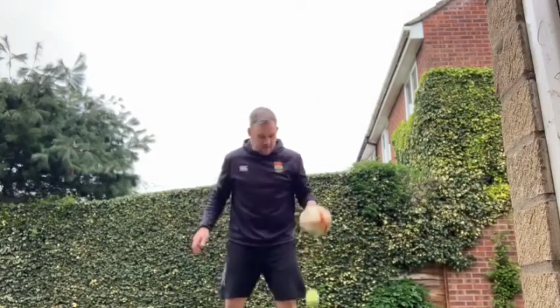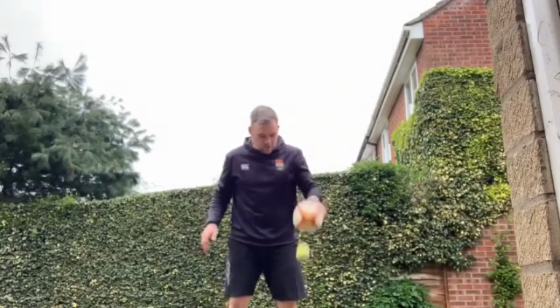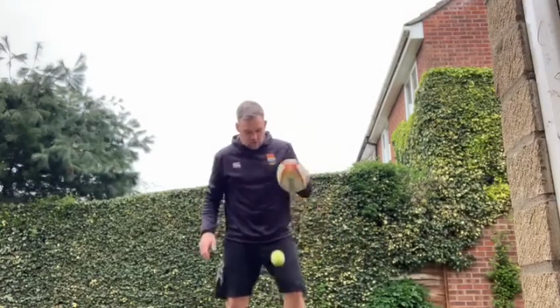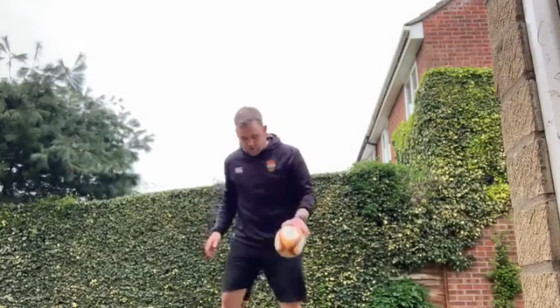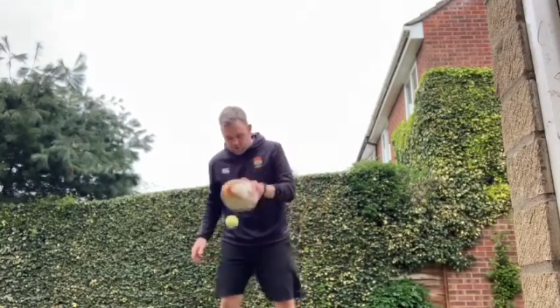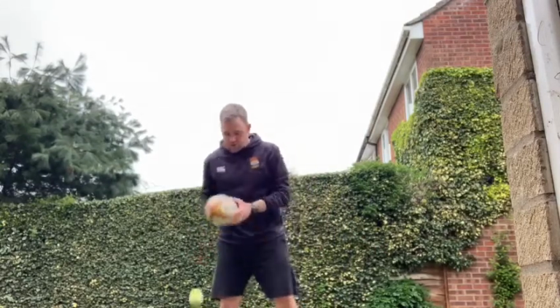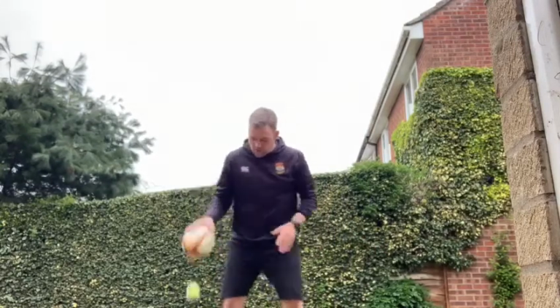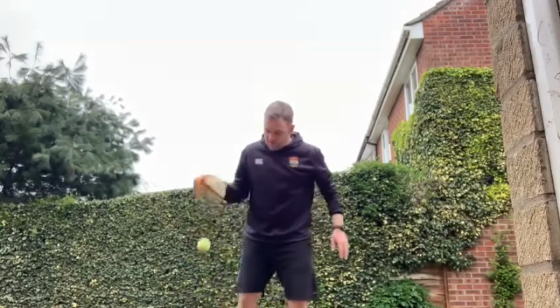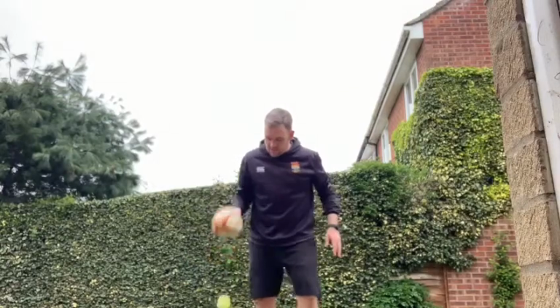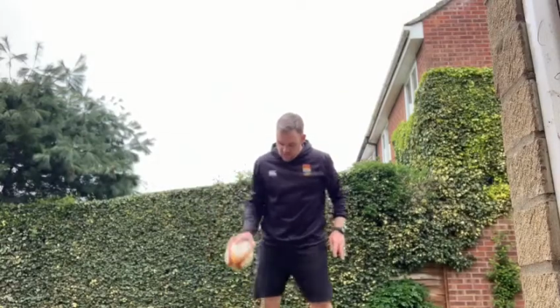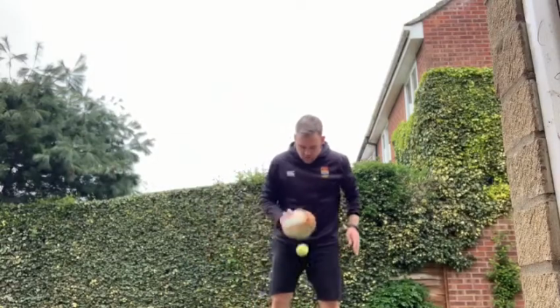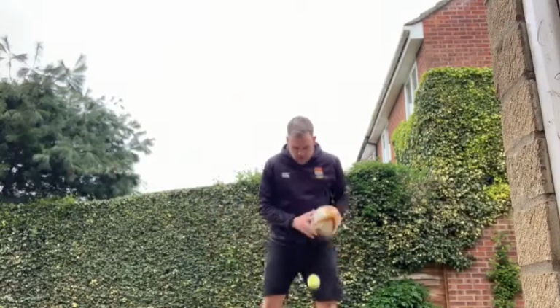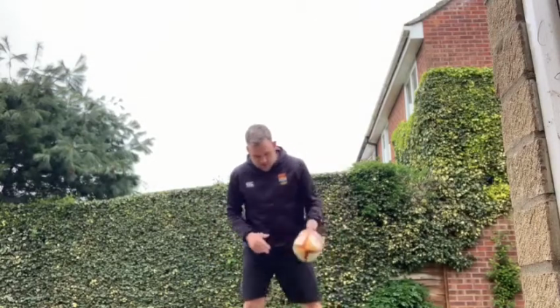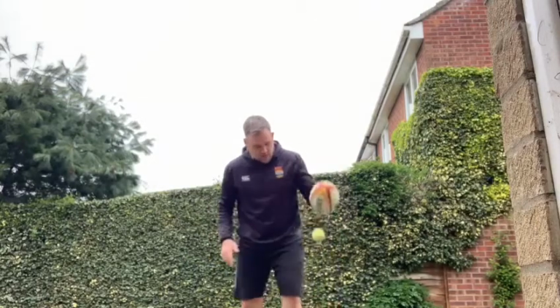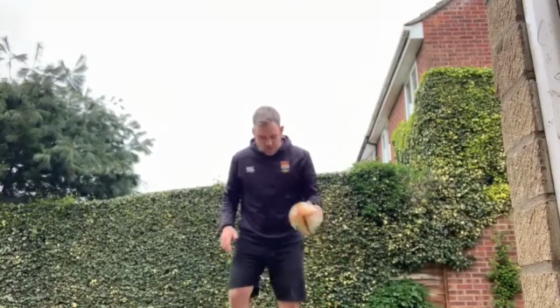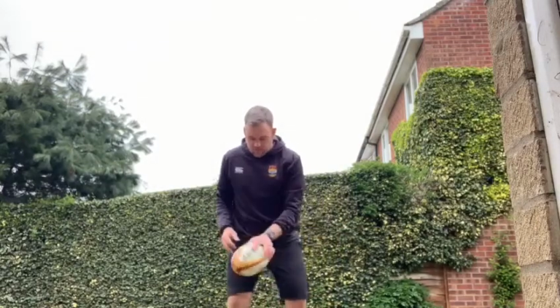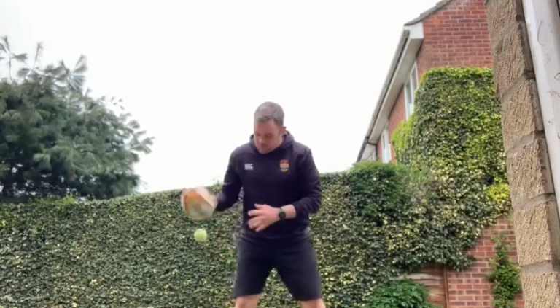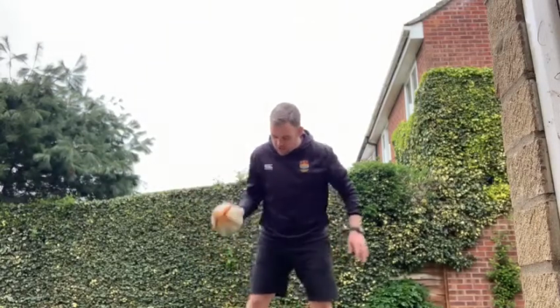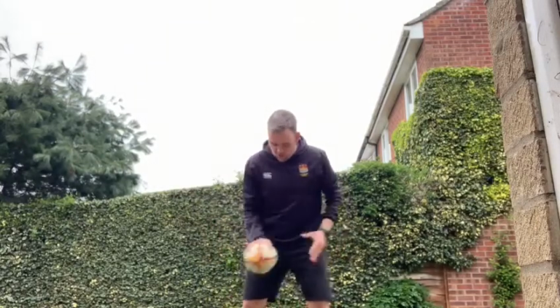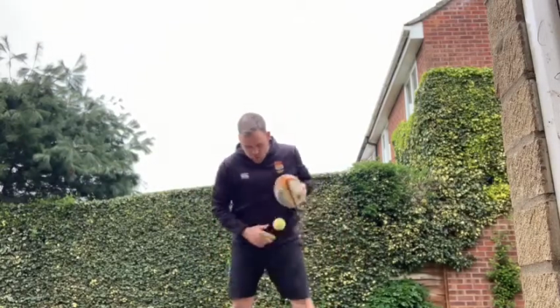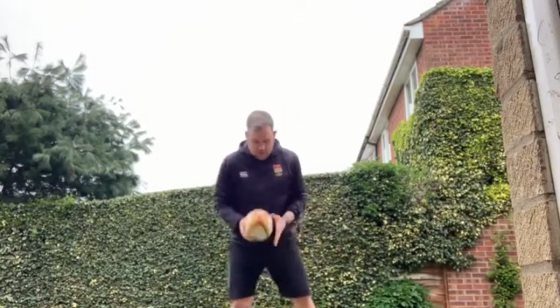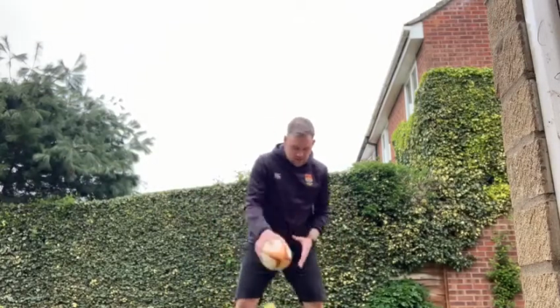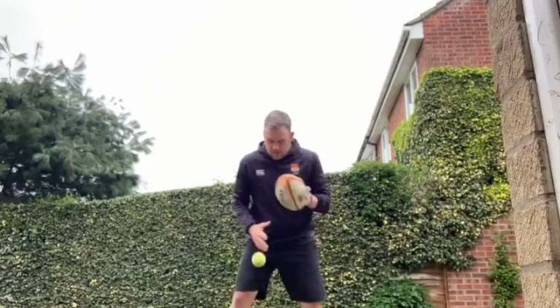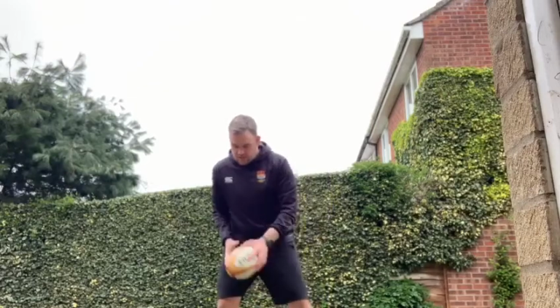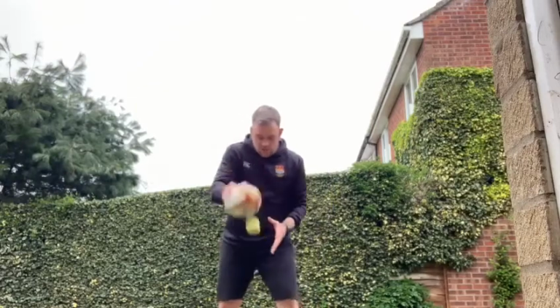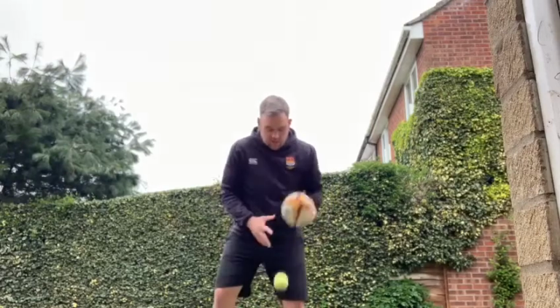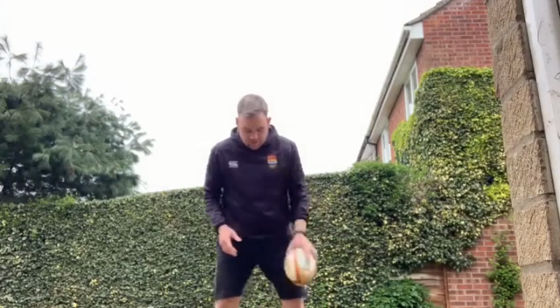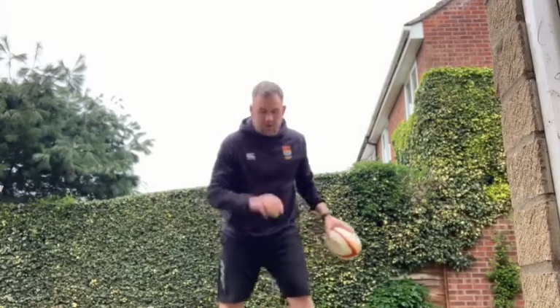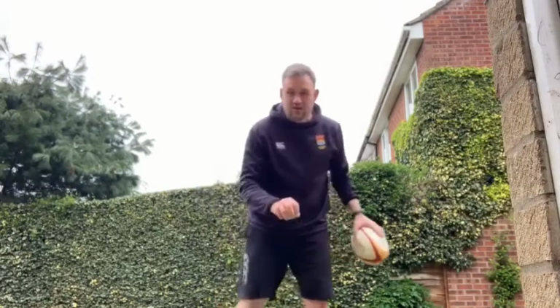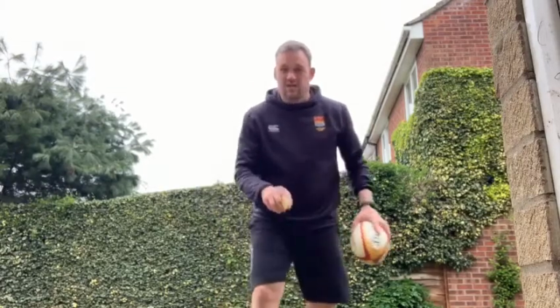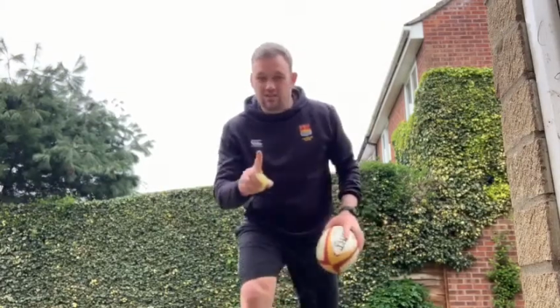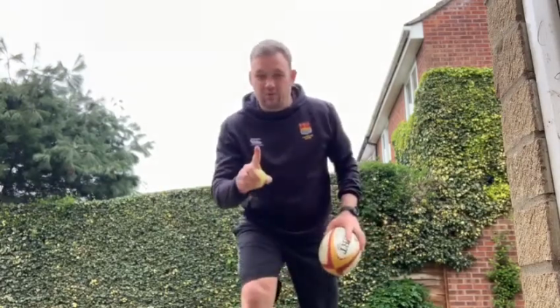That just works on our grip and our switch. When you get better, you can go three bounces and change. And when you get really good, you can go one and change, like so.